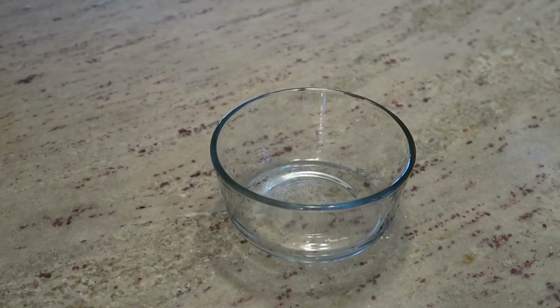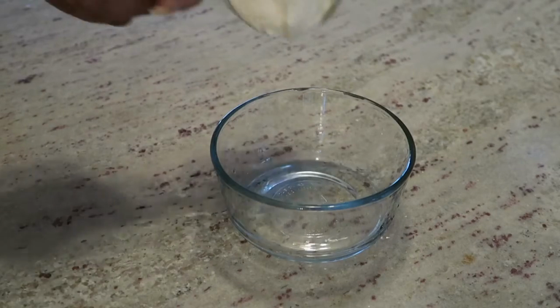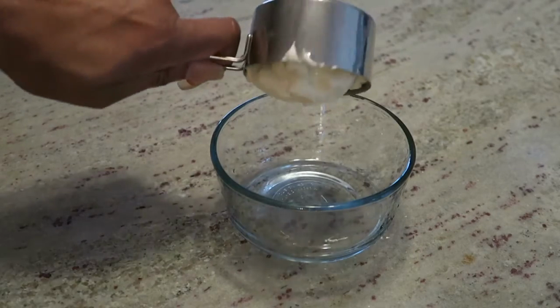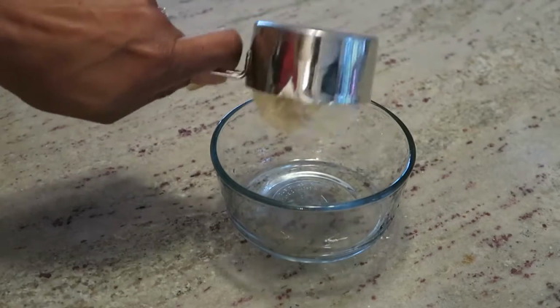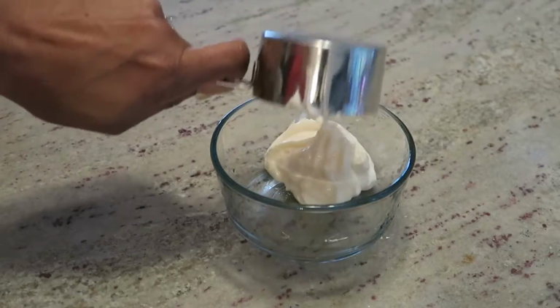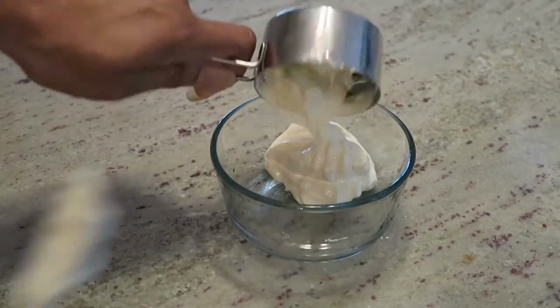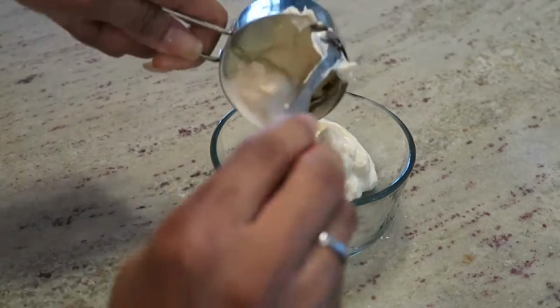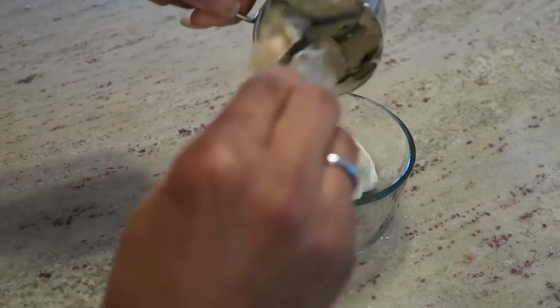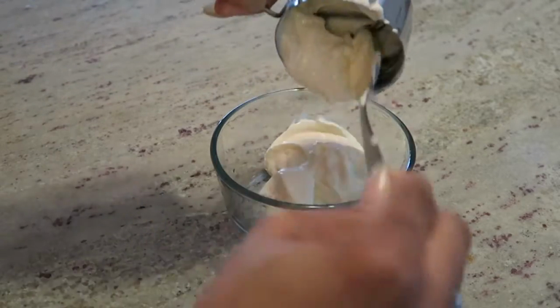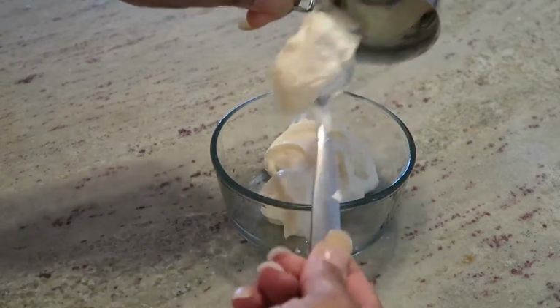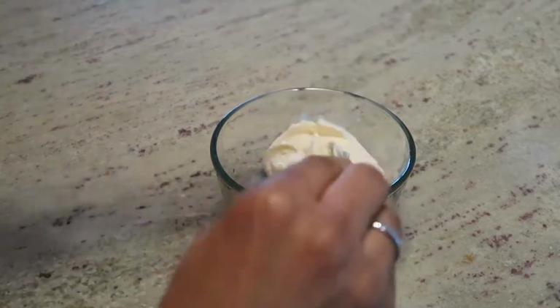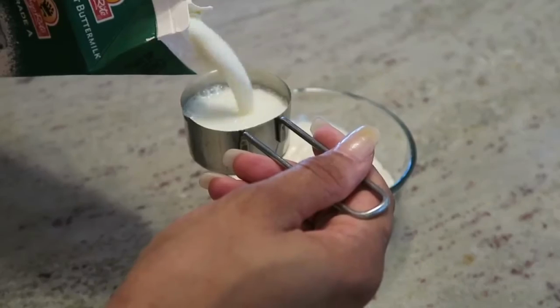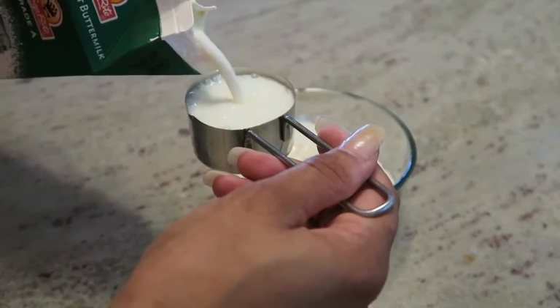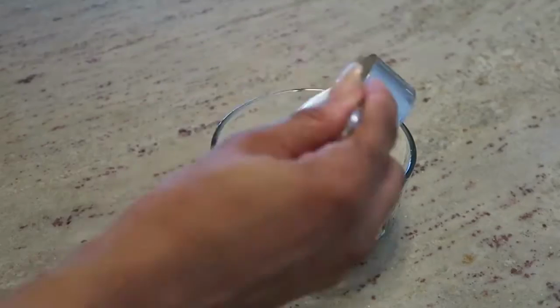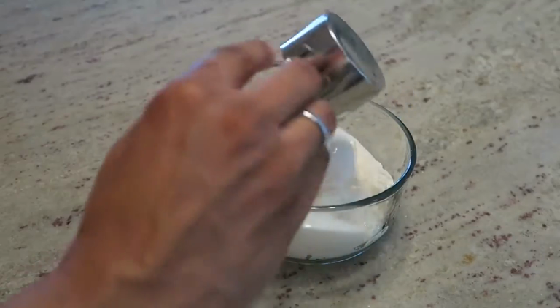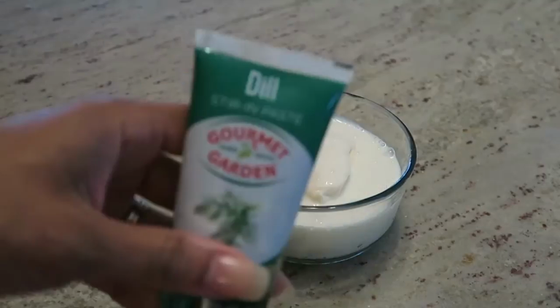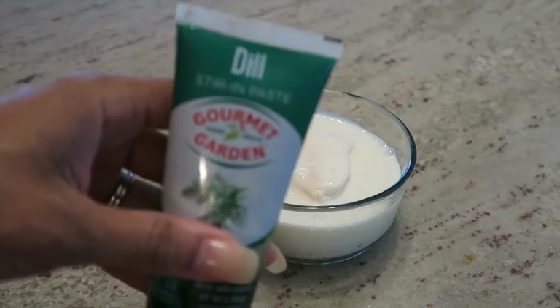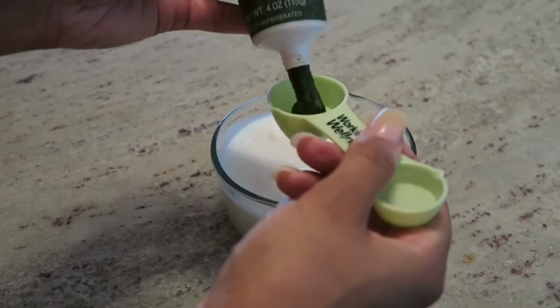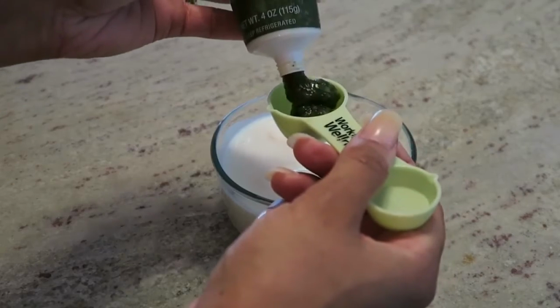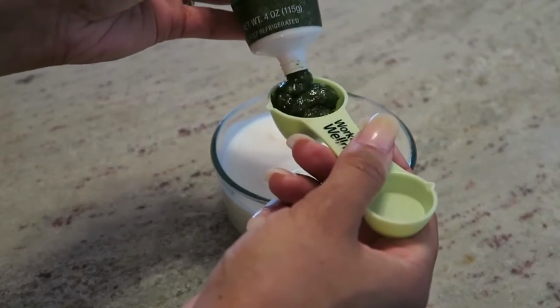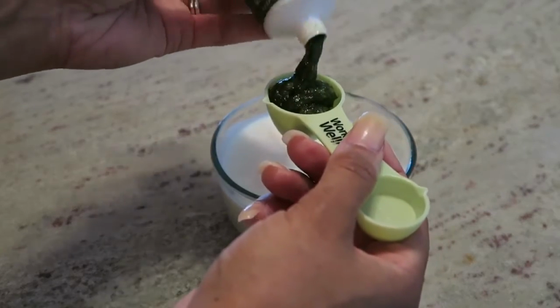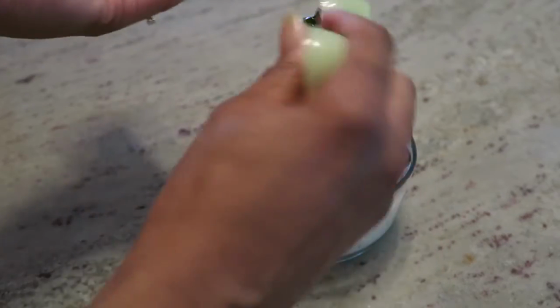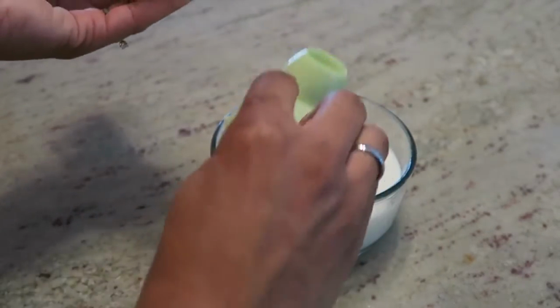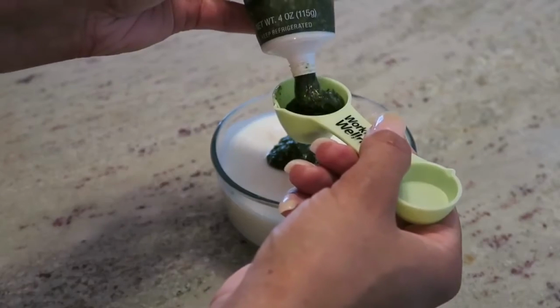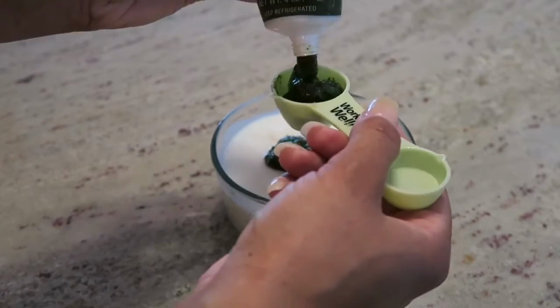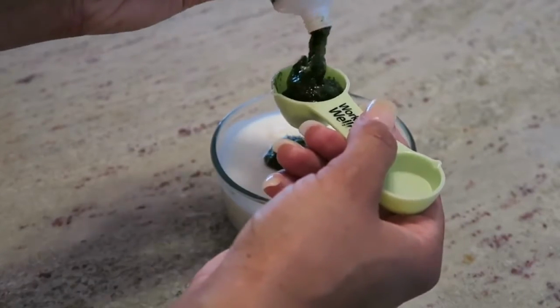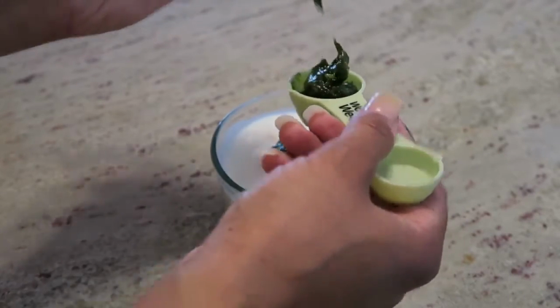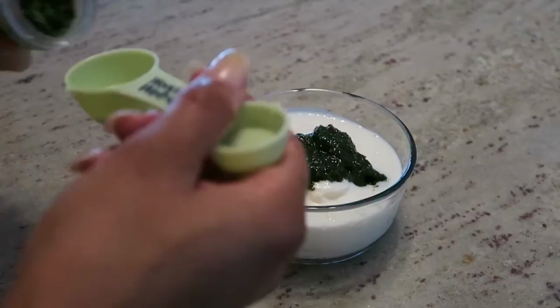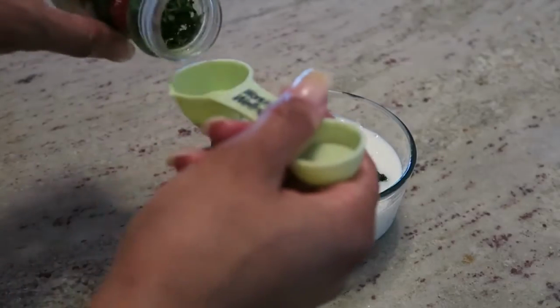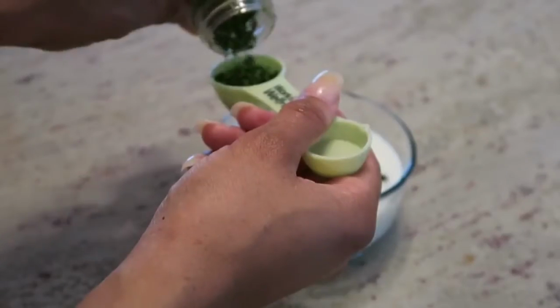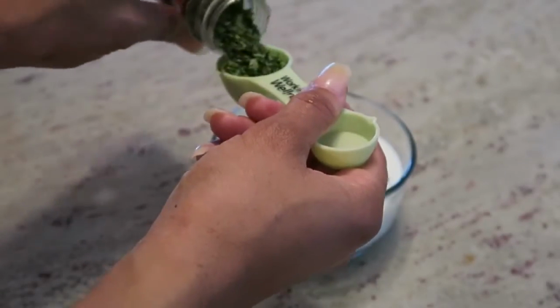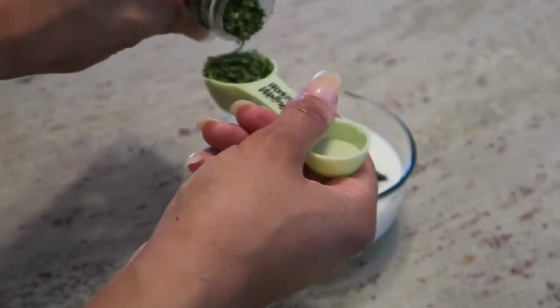In a bowl, combine one cup of mayonnaise with one-fourth cup of buttermilk. Add two tablespoons of dill and one tablespoon of parsley.